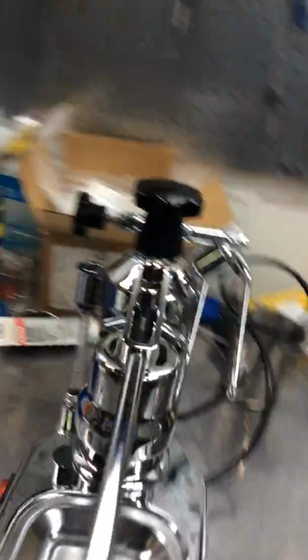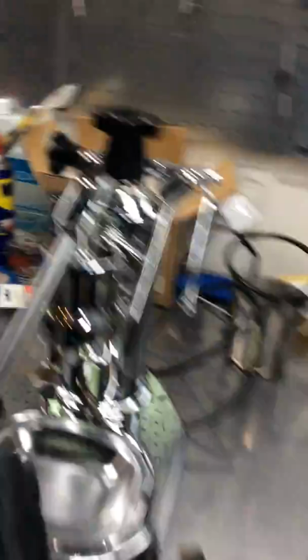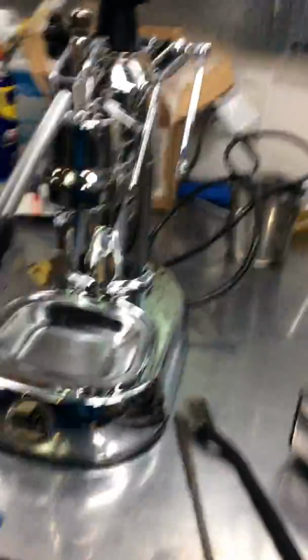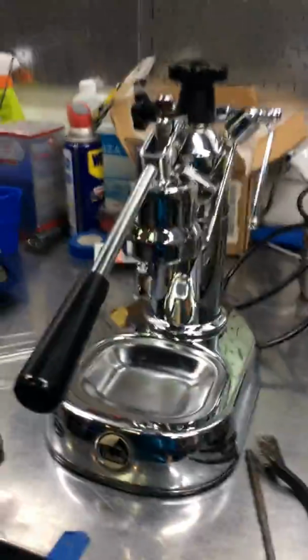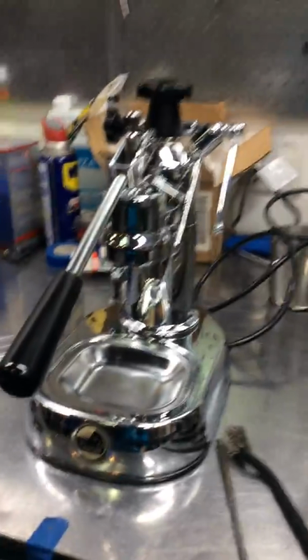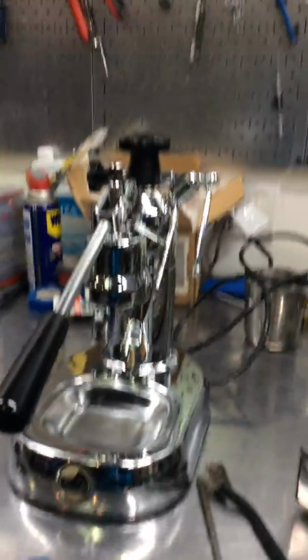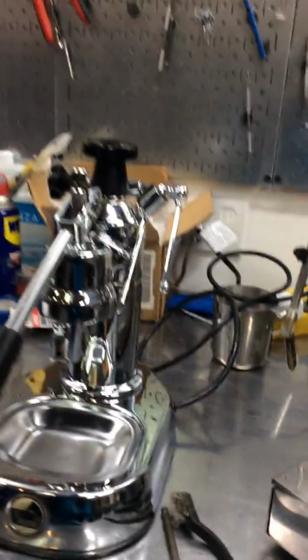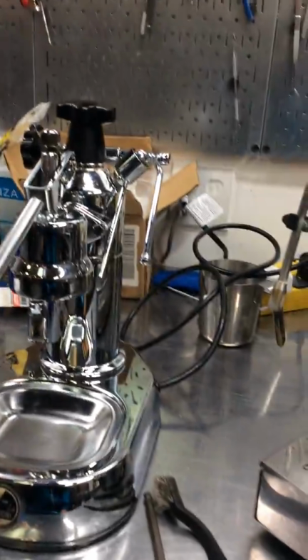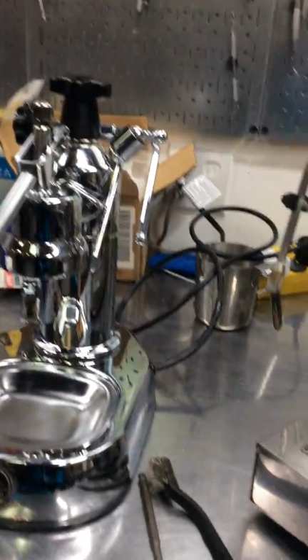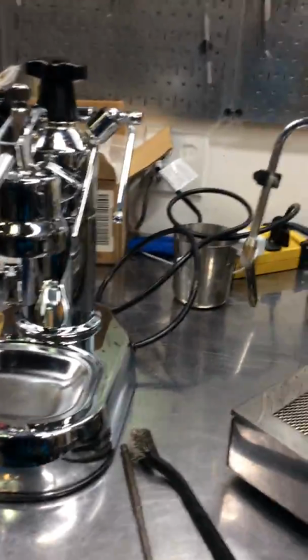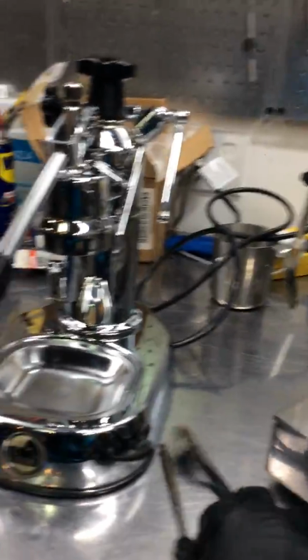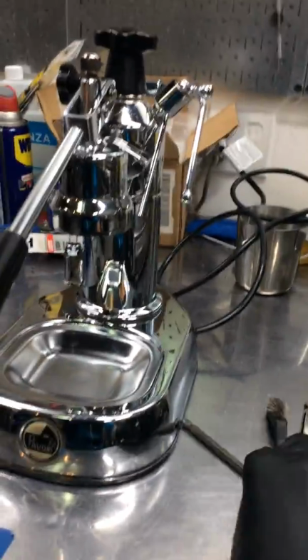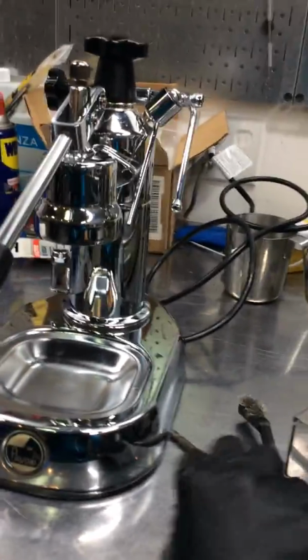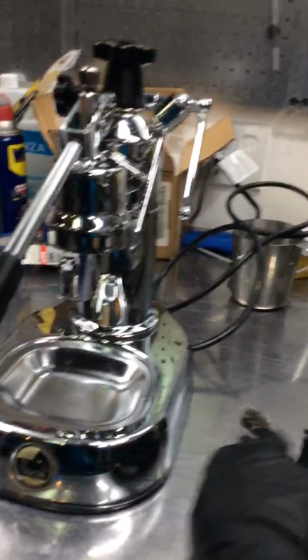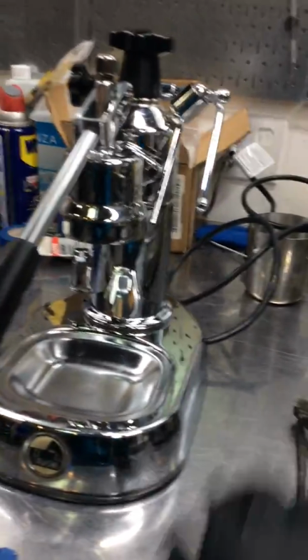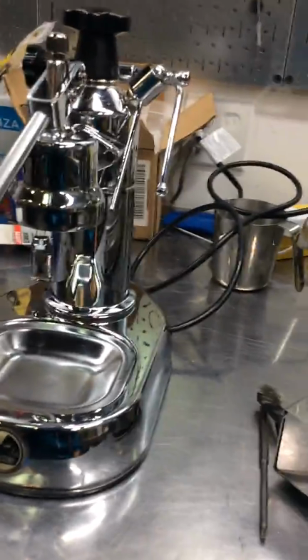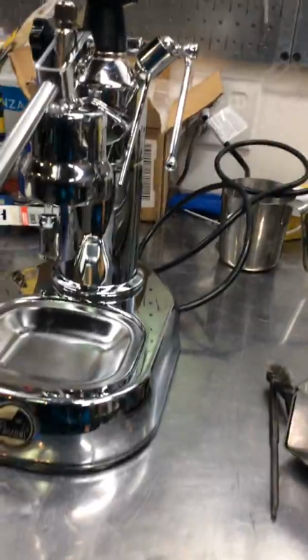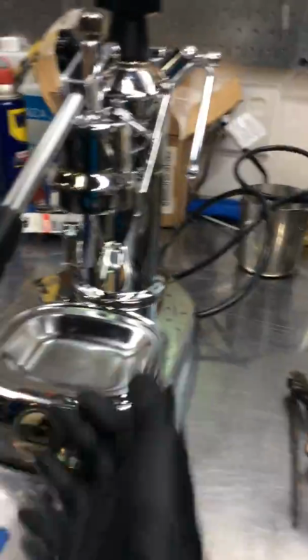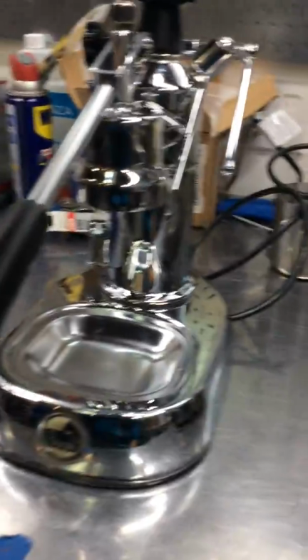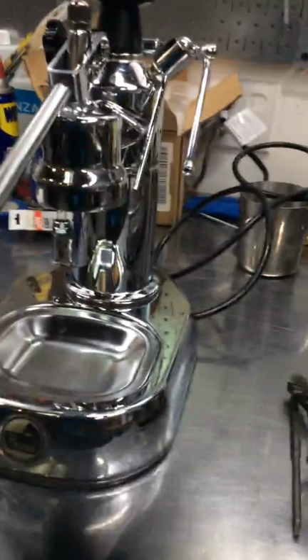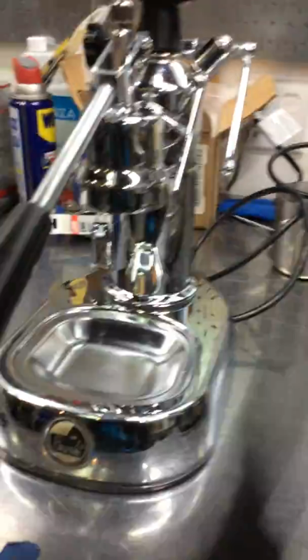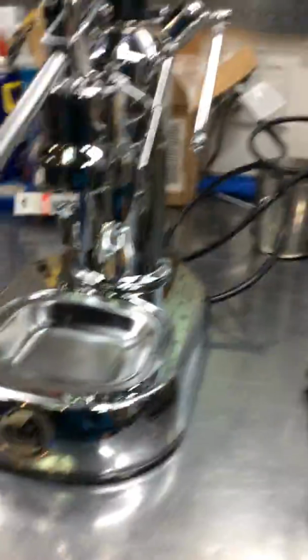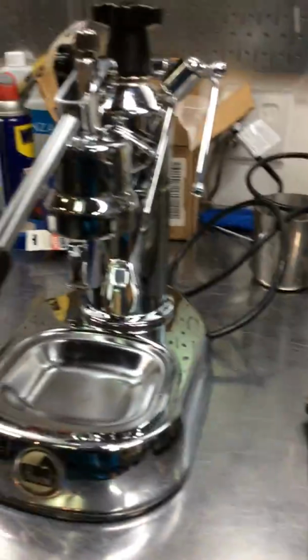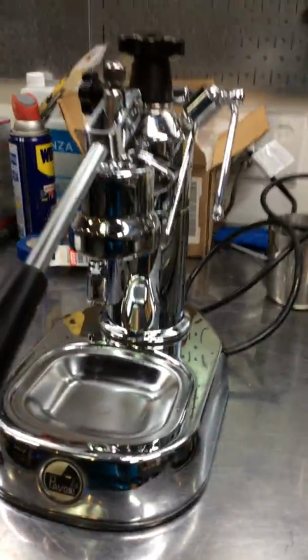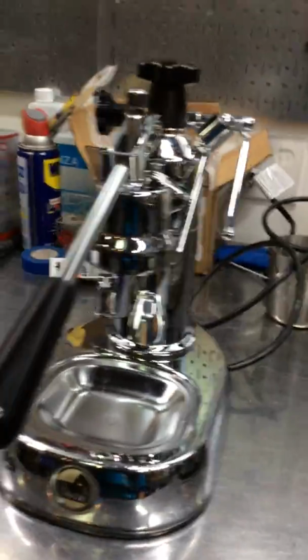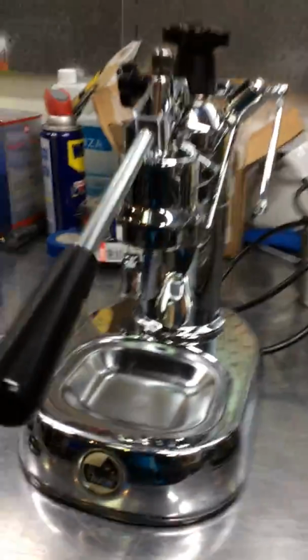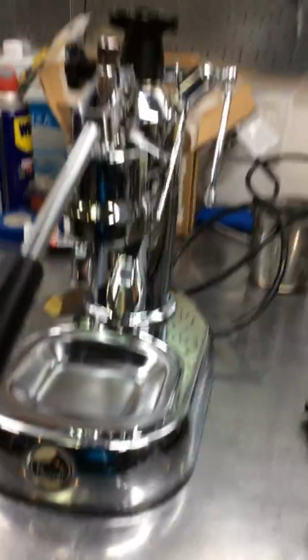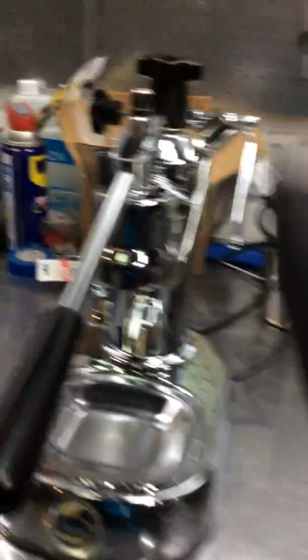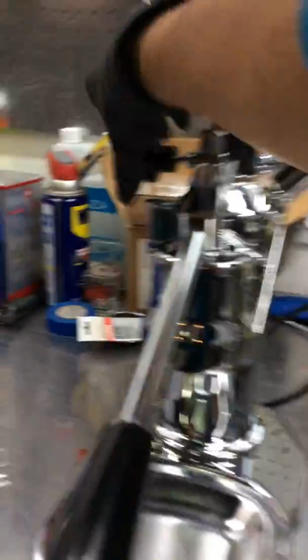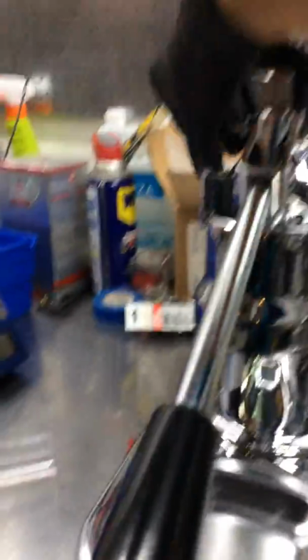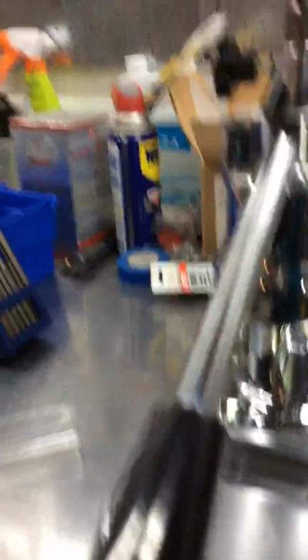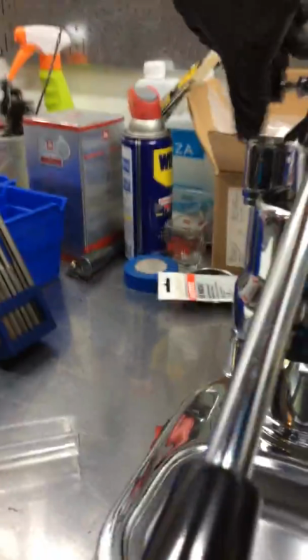The machine has been running for quite a while already. It doesn't have any kind of leaks or anything from underneath or from any other side, and it's working perfectly fine.